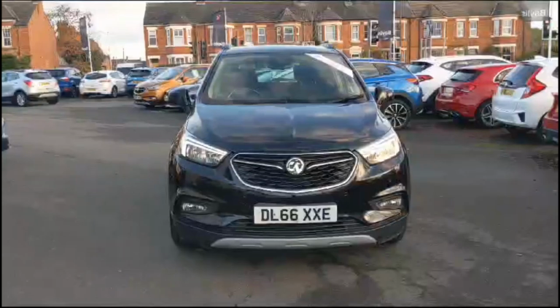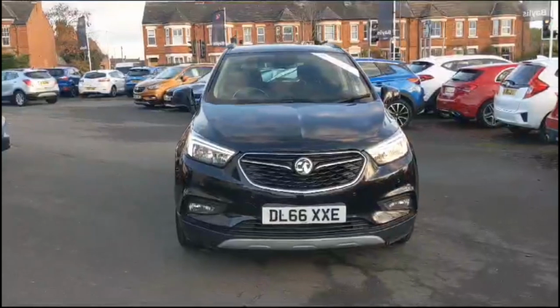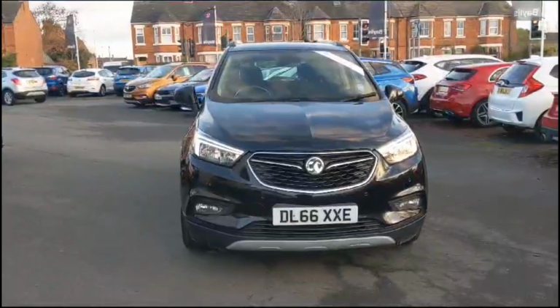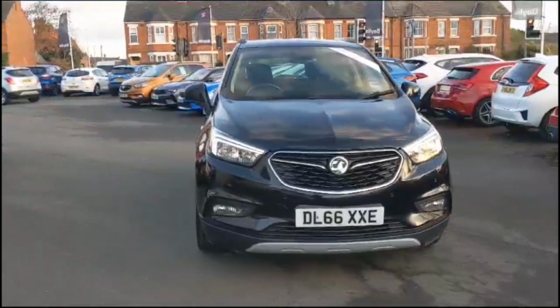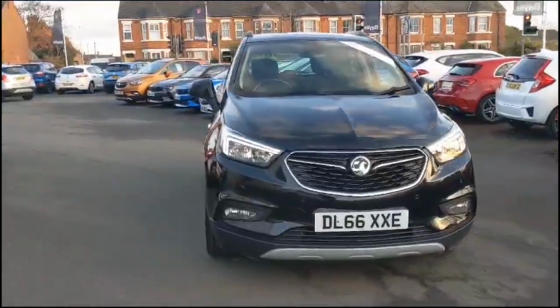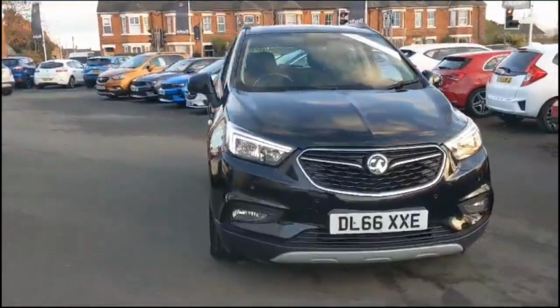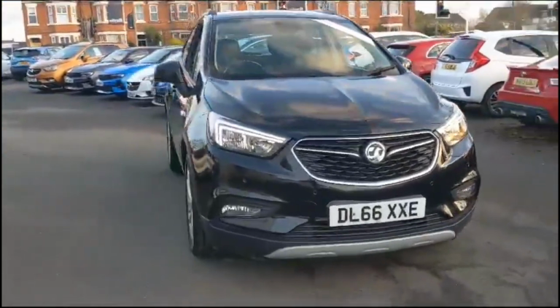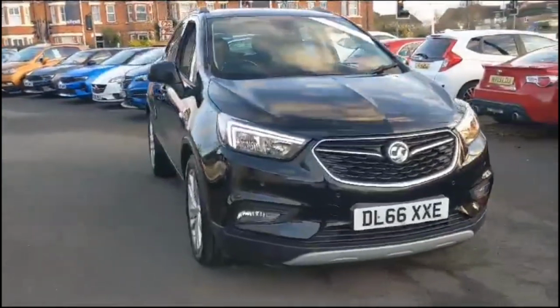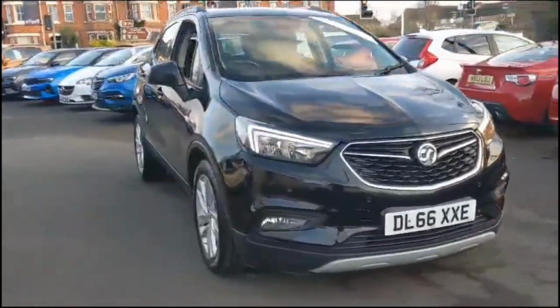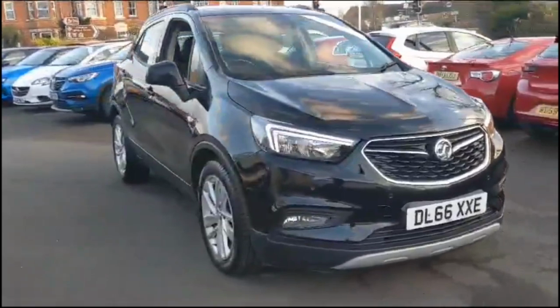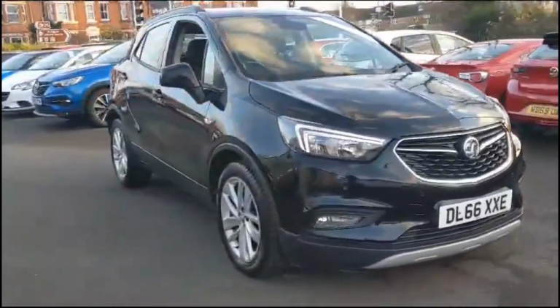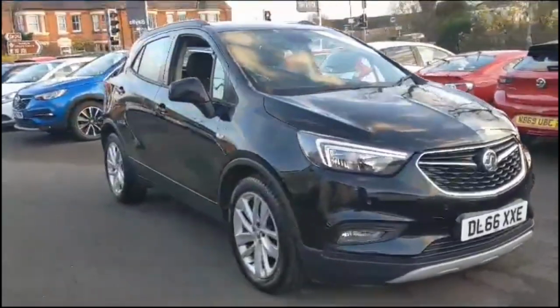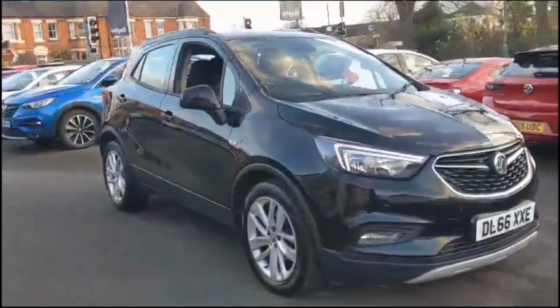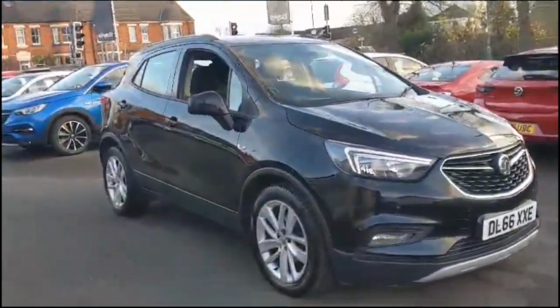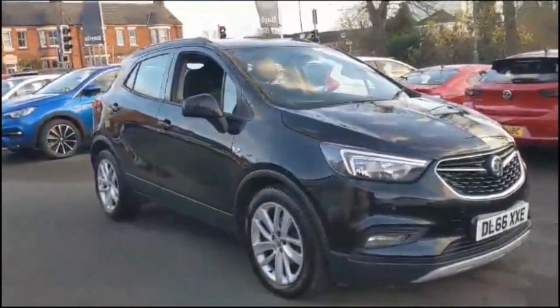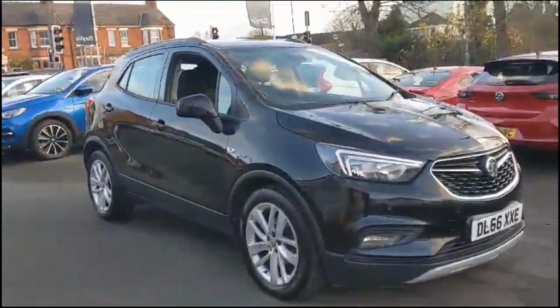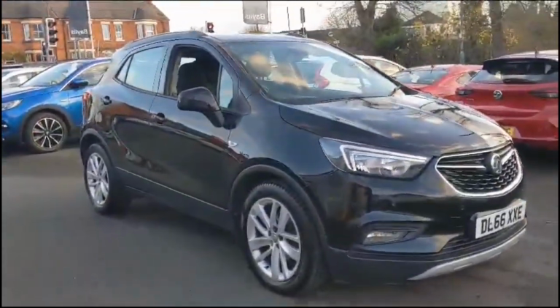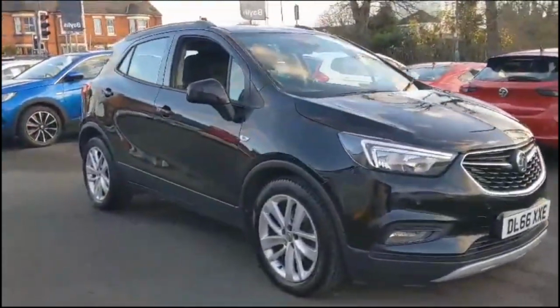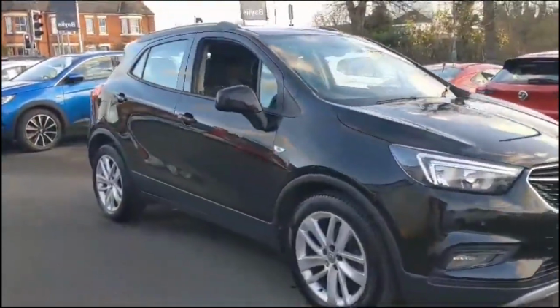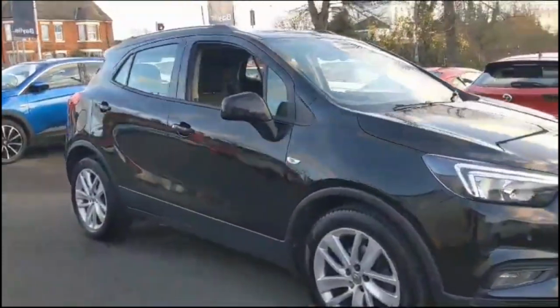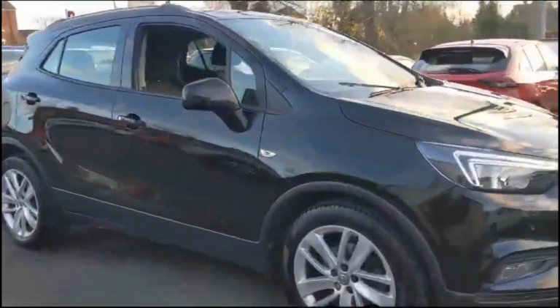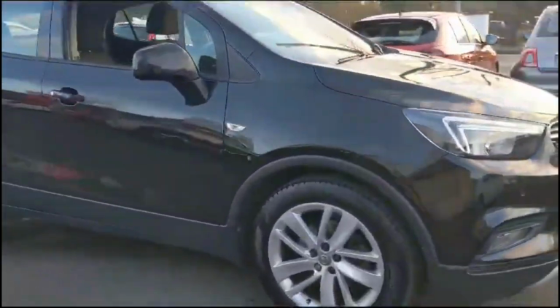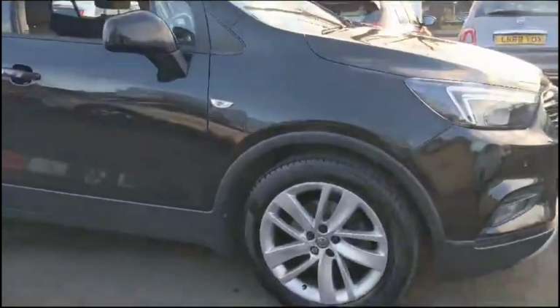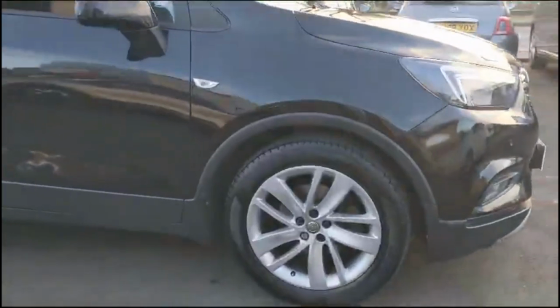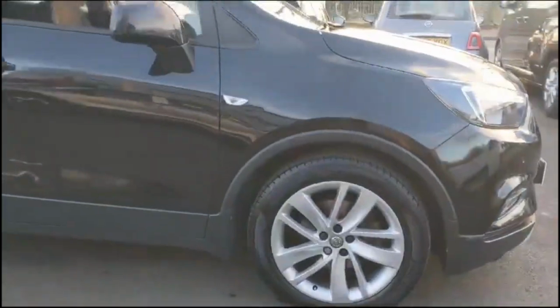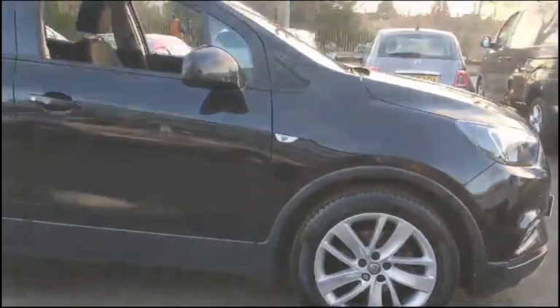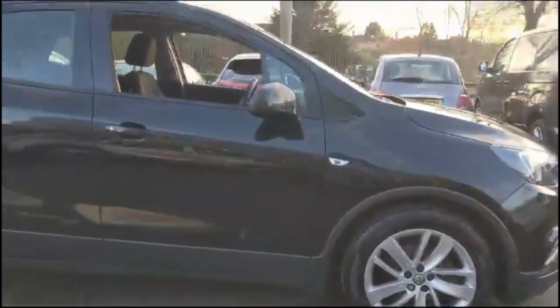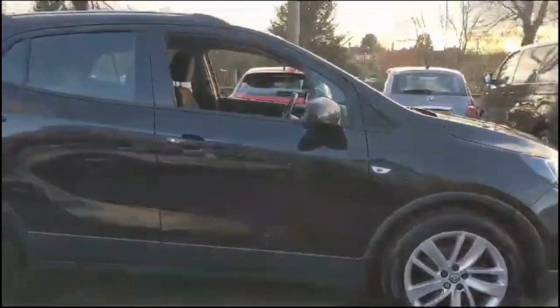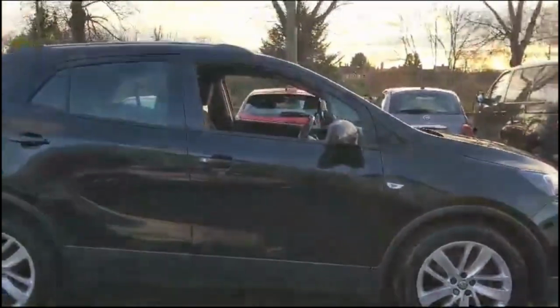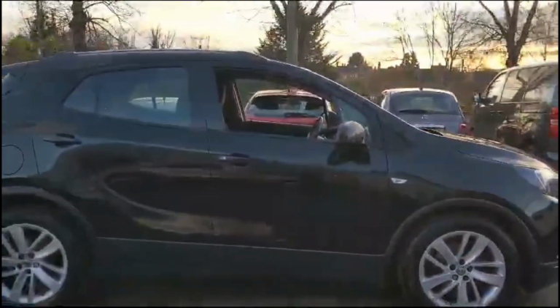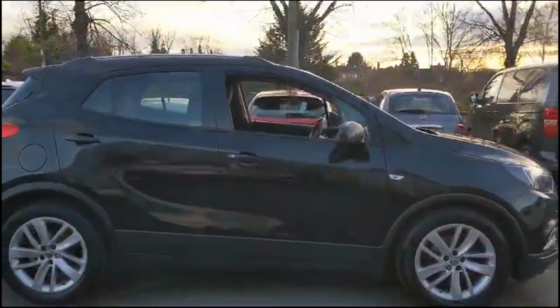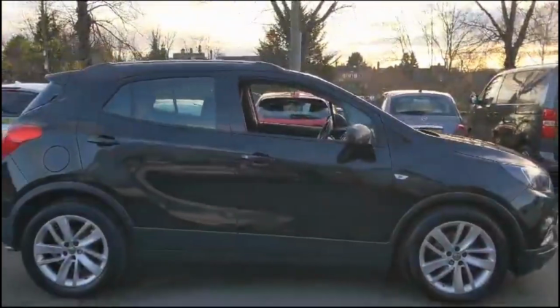Hello and welcome to Baylis Vauxhall. Today we're viewing a Vauxhall Mokka X 1.4 Turbo Active. This model has covered 45,323 miles and is finished in black. It also comes with a Baylis warranty with the option to extend it to up to 36 months.